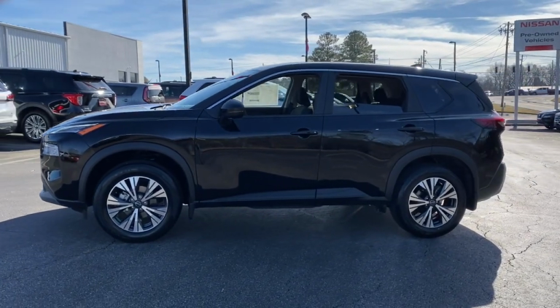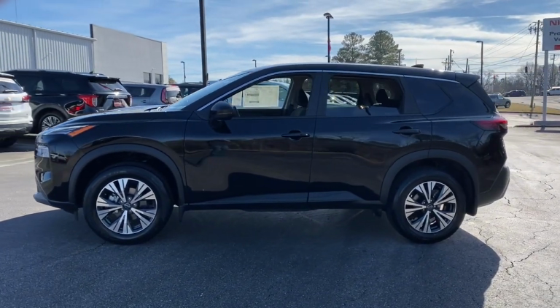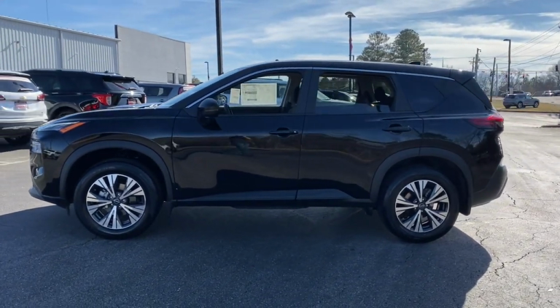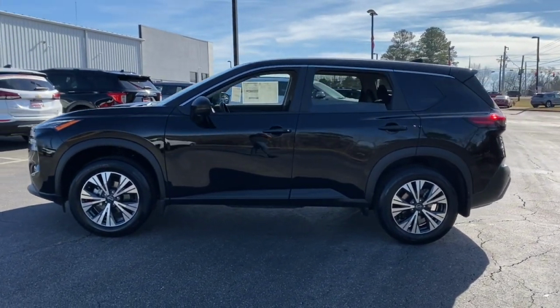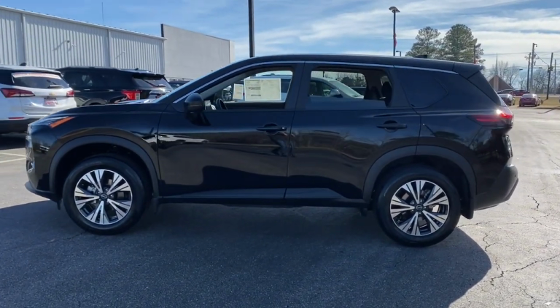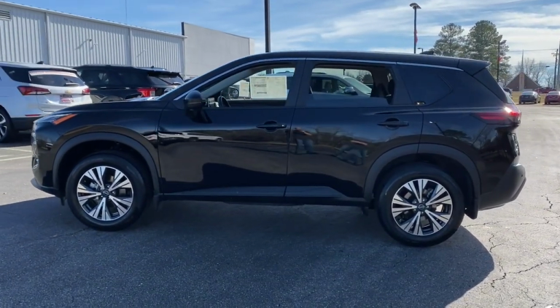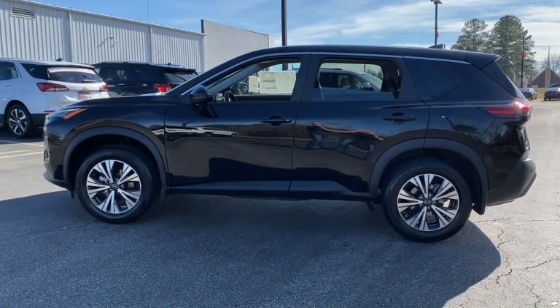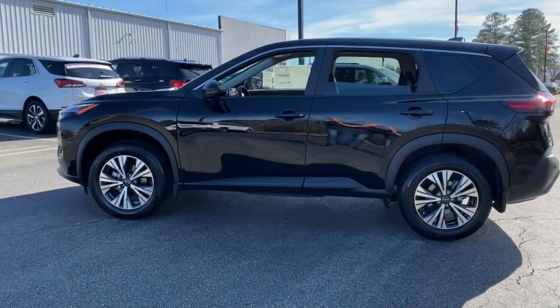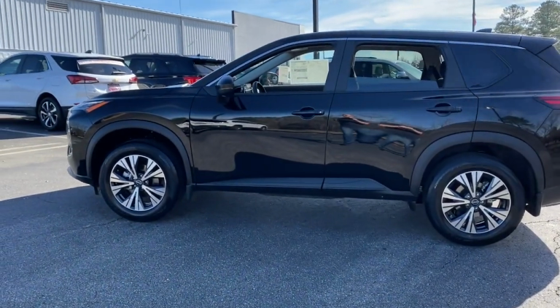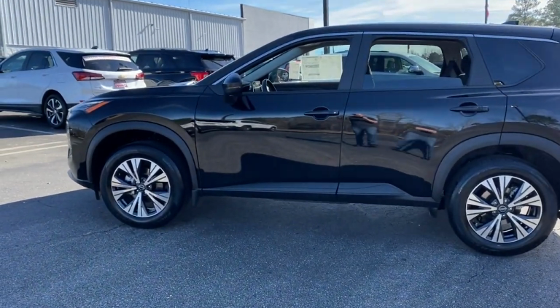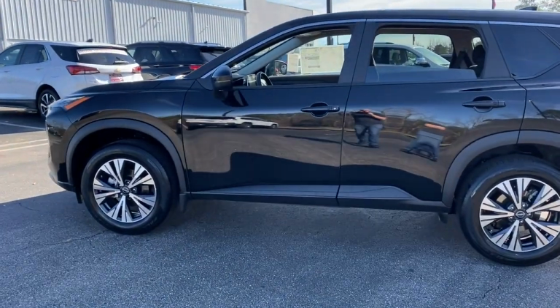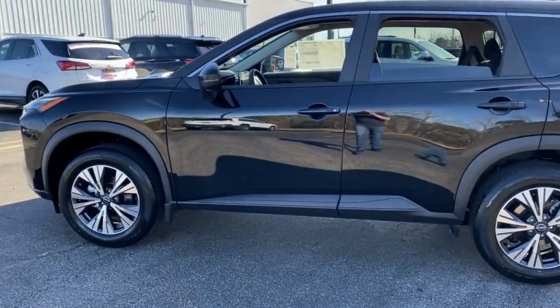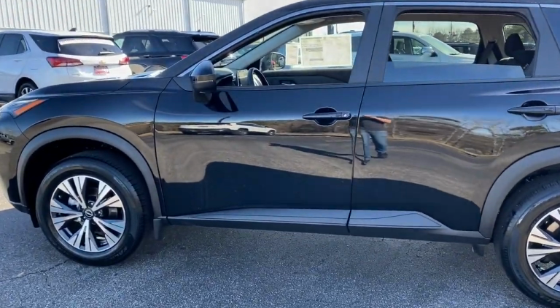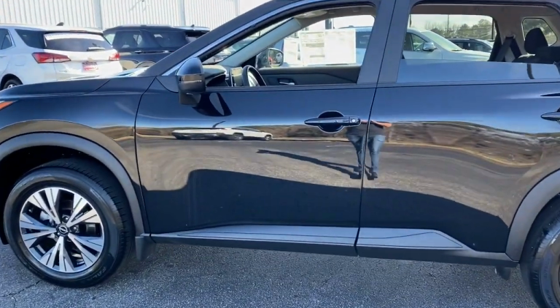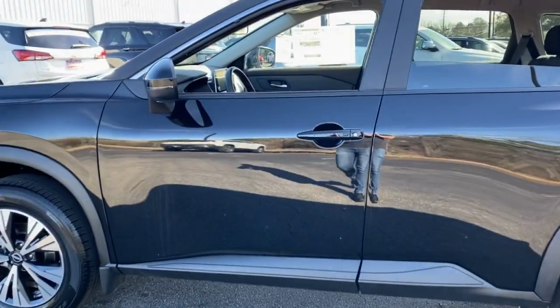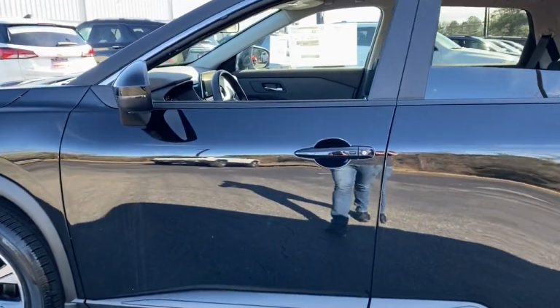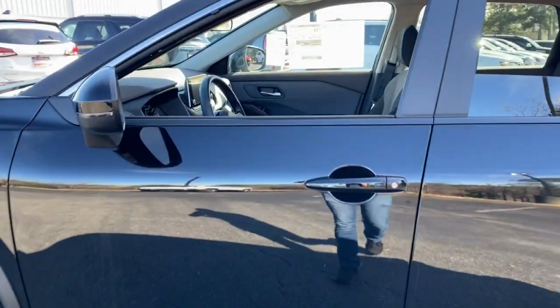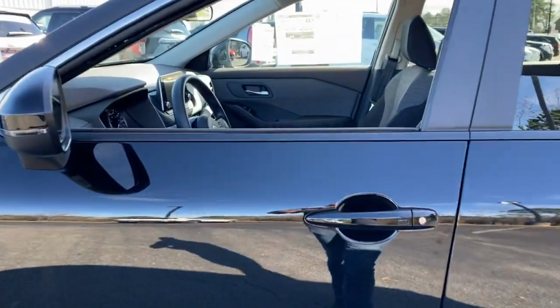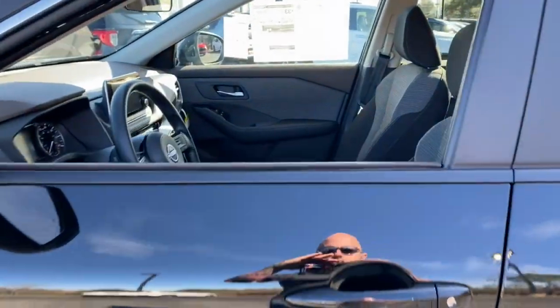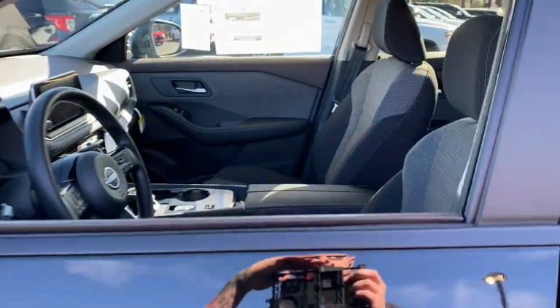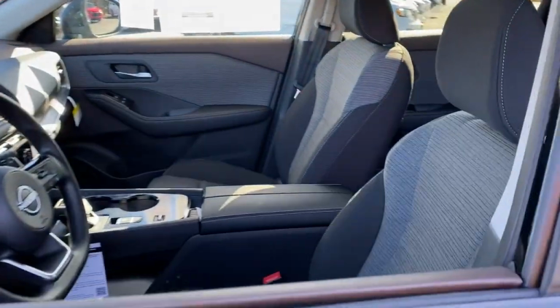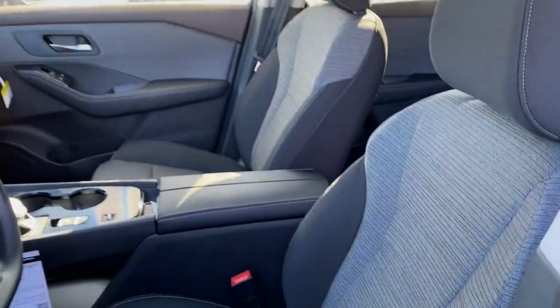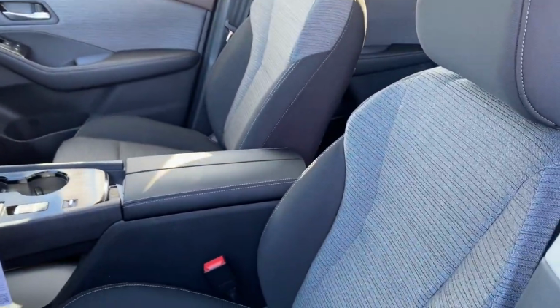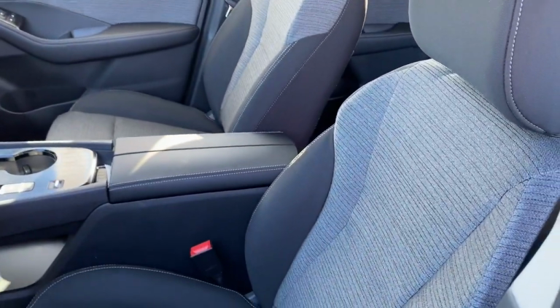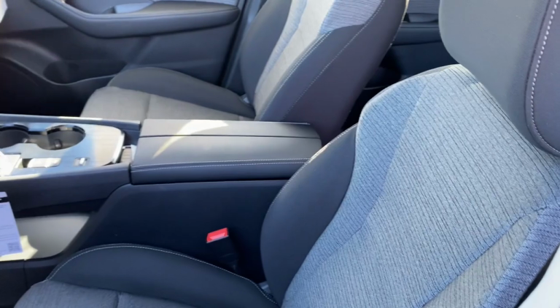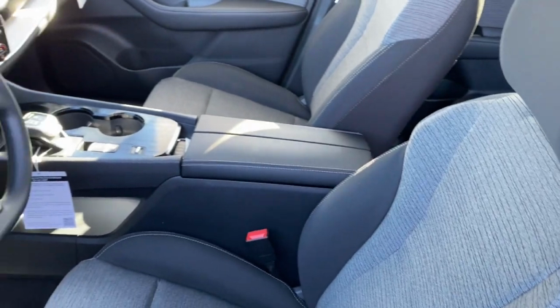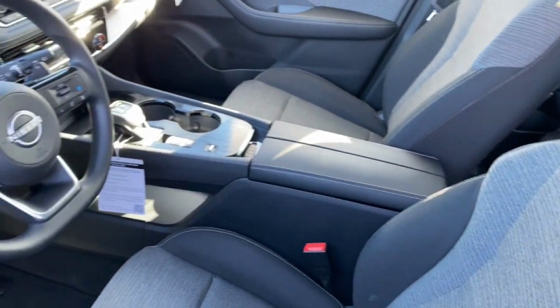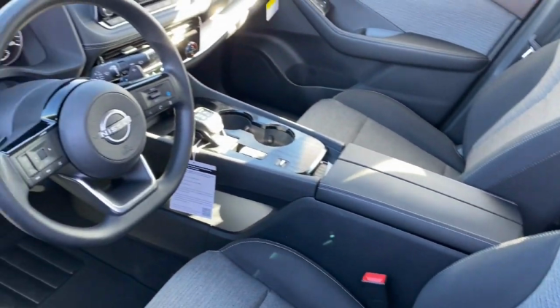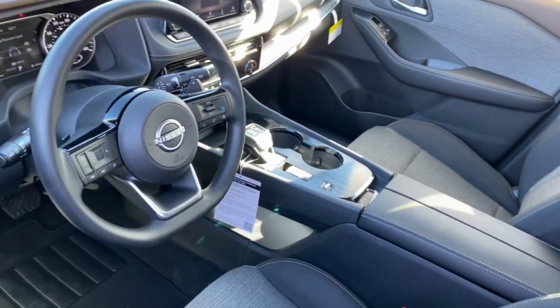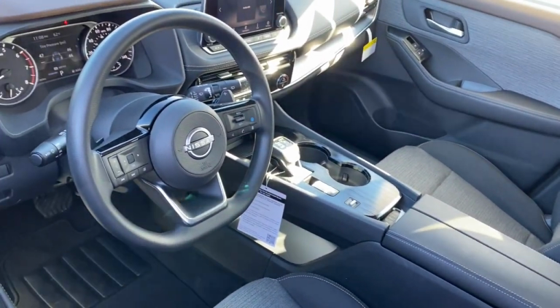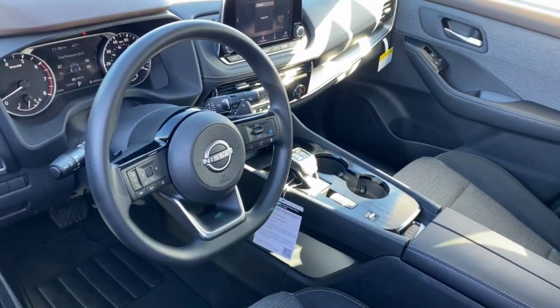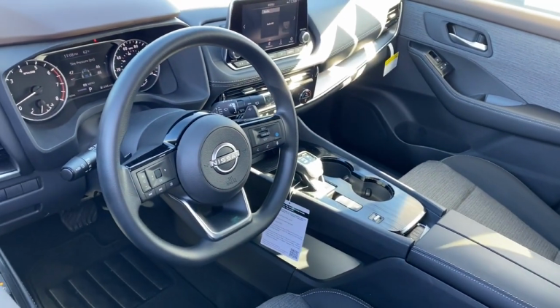The following are some of this vehicle's highlighted options: backup camera, heated mirrors, dual zone AC, blind spot monitor, rear spoiler, and intermittent wipers.